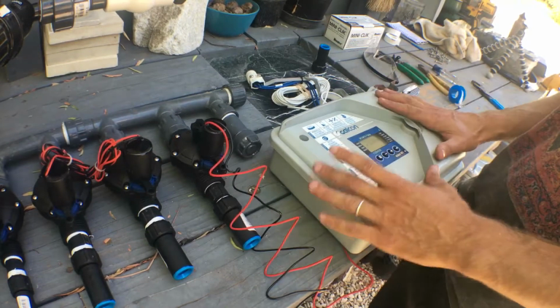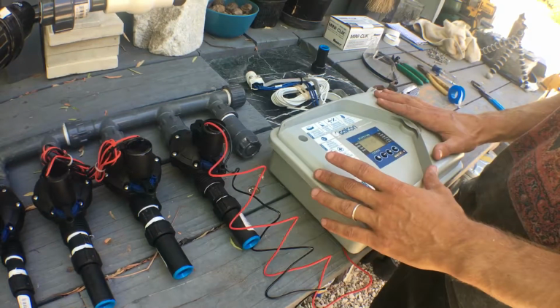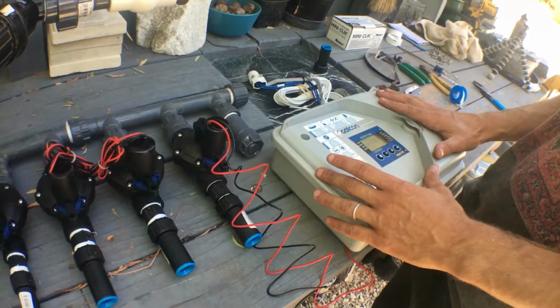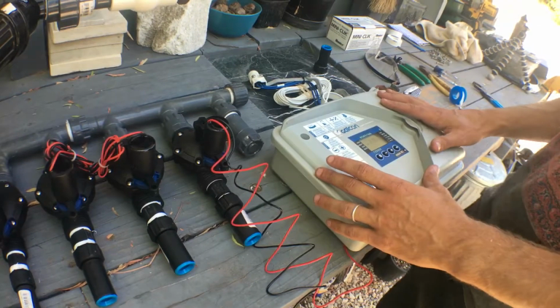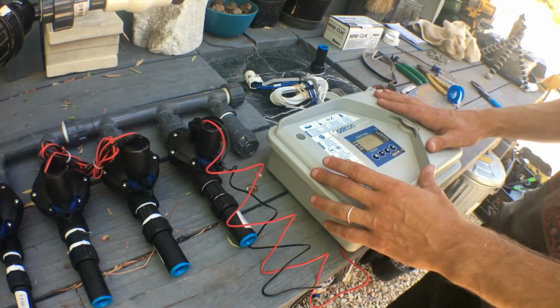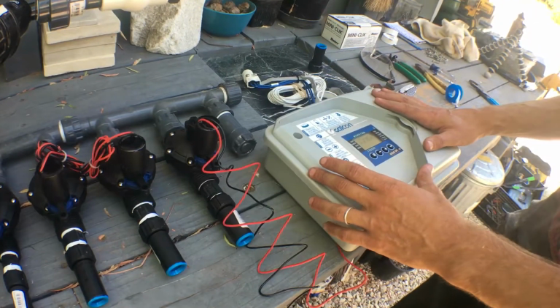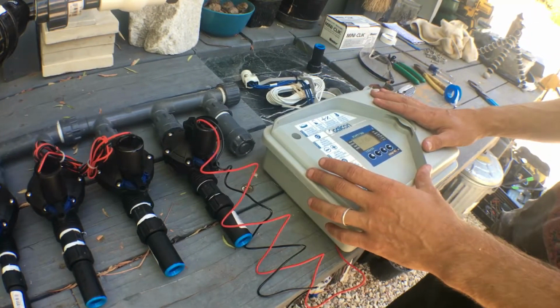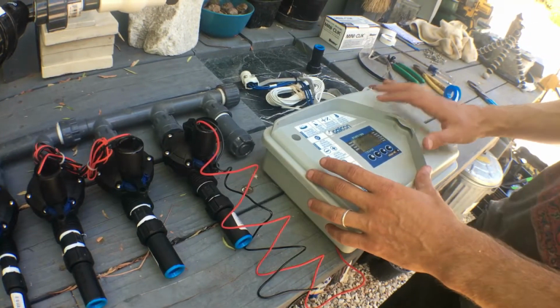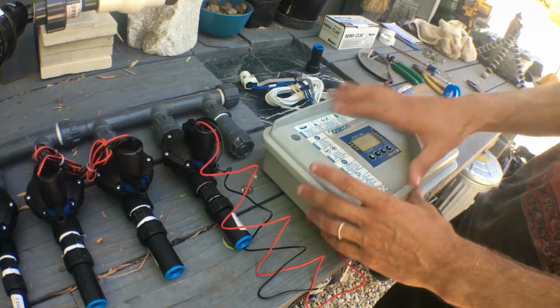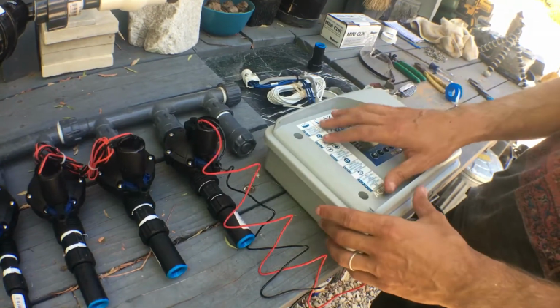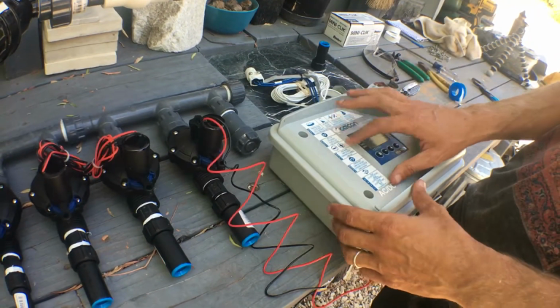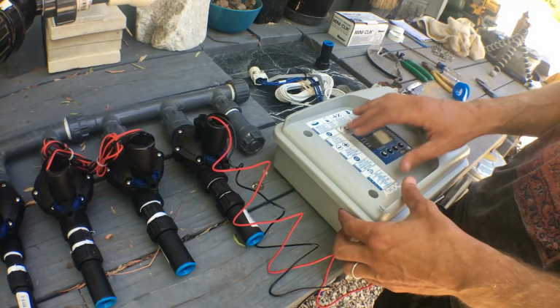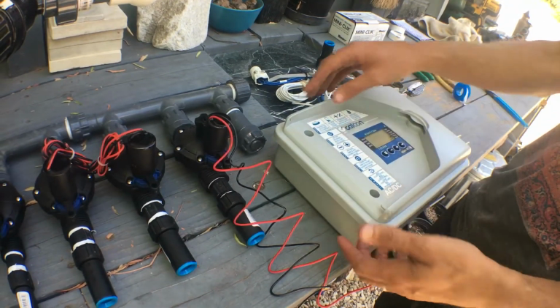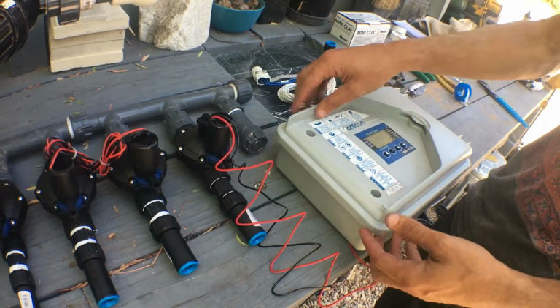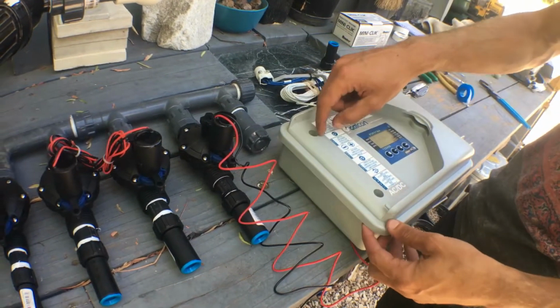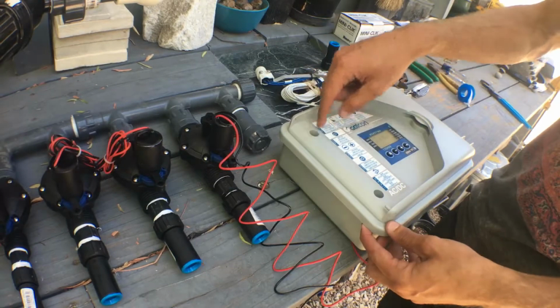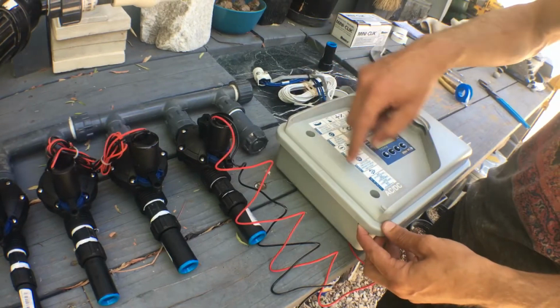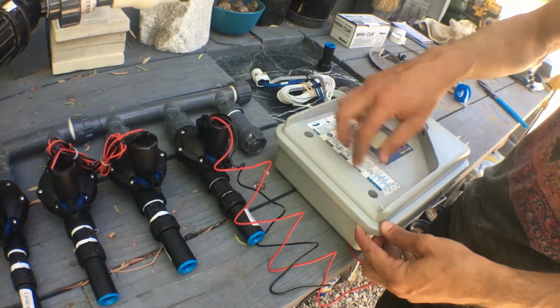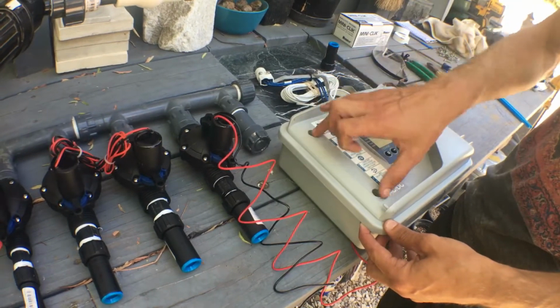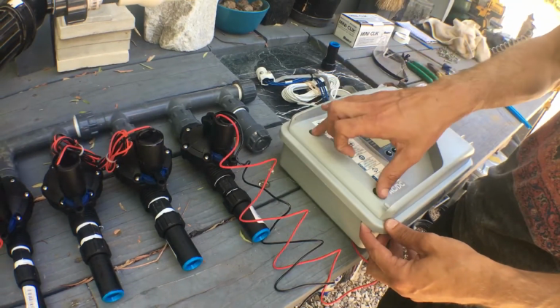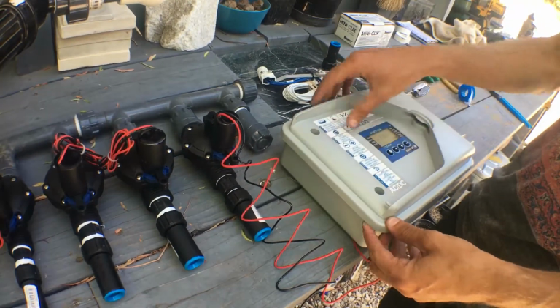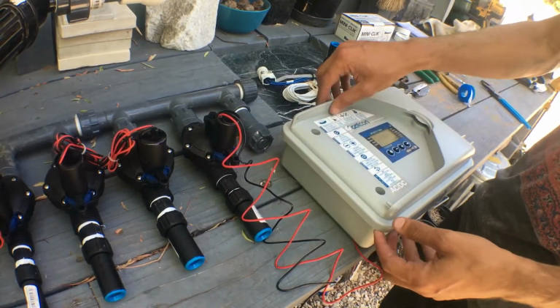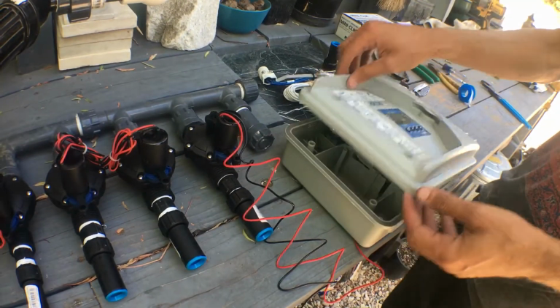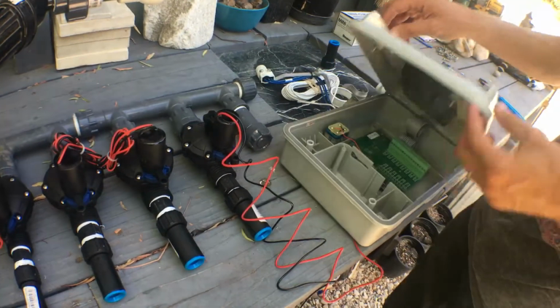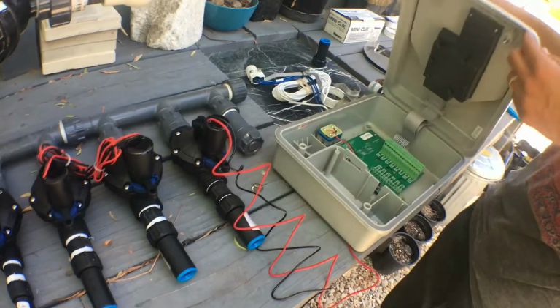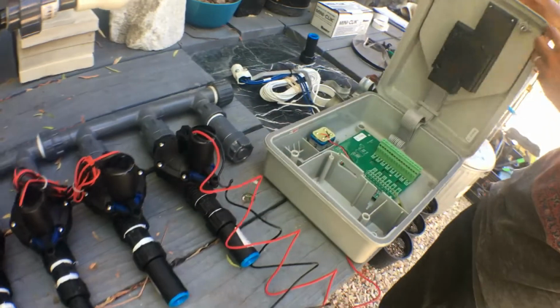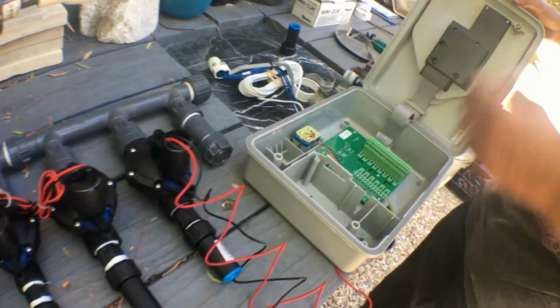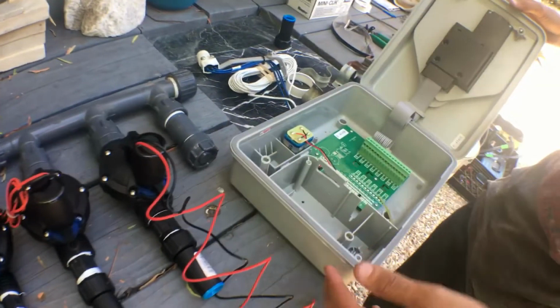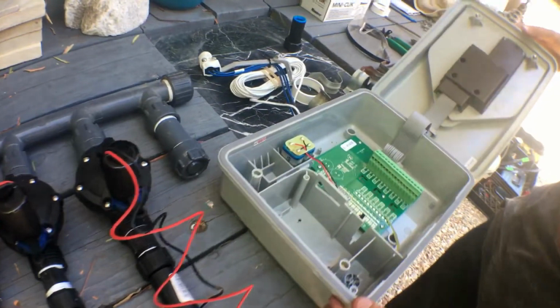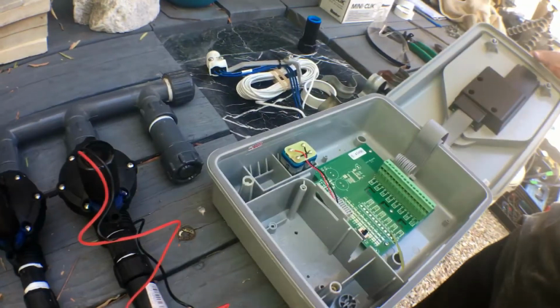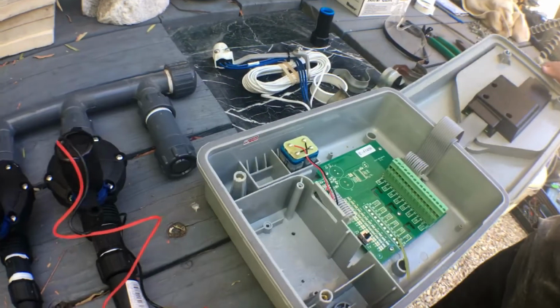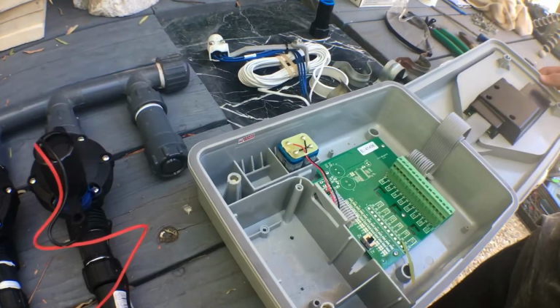This is the front. There's a cover as well that we took off for the interface right here, but just undo these two screws and pop this thing open, and you can see all the innards.